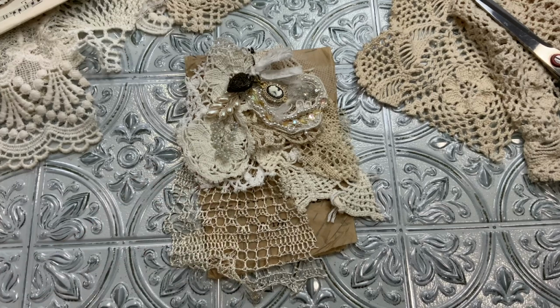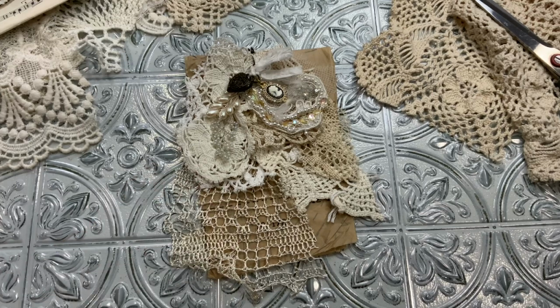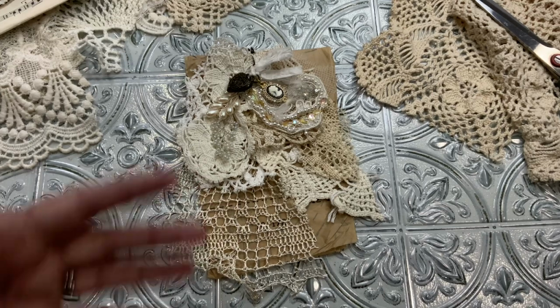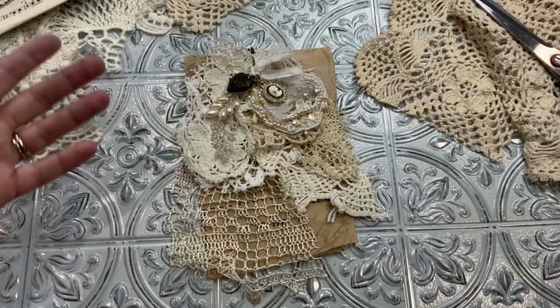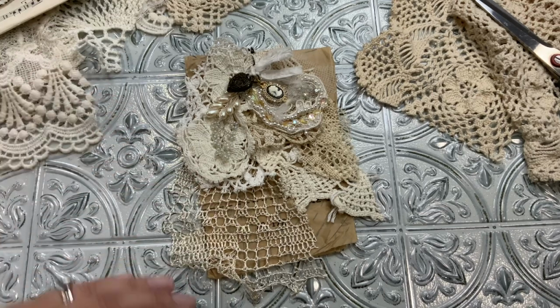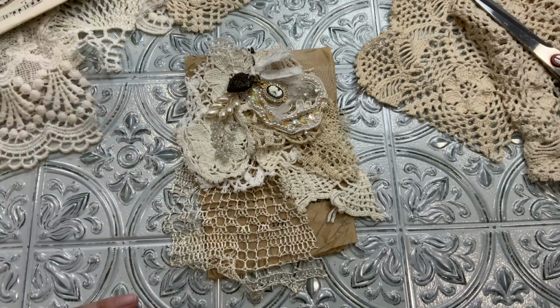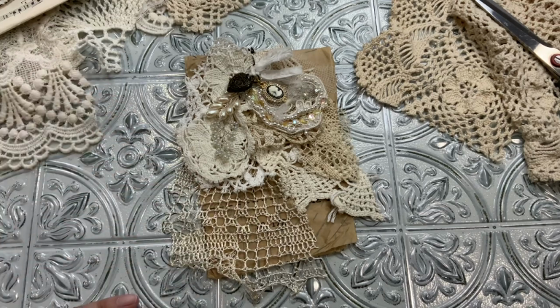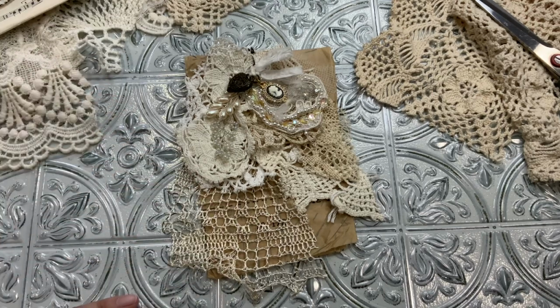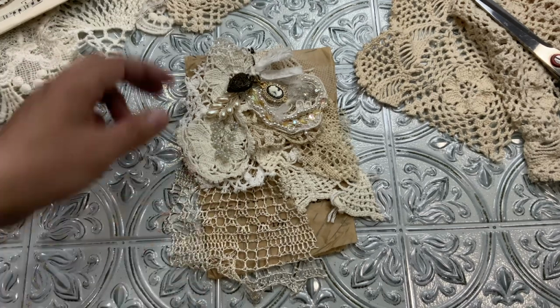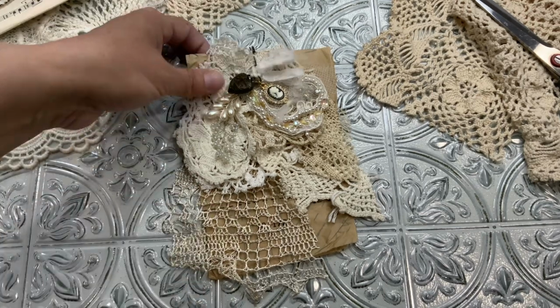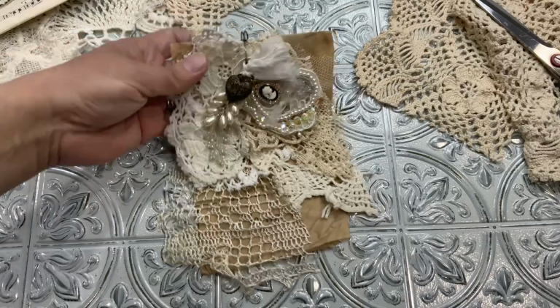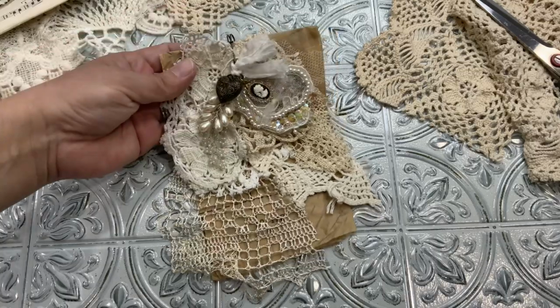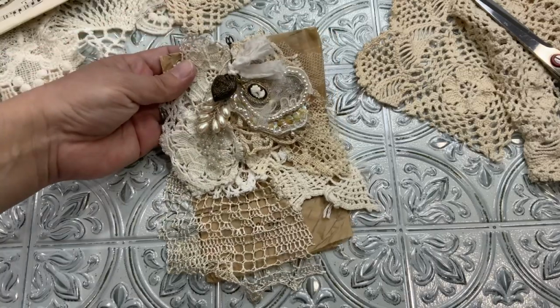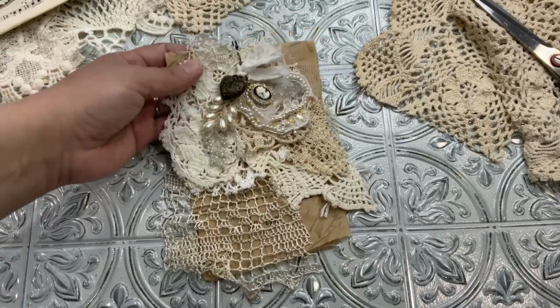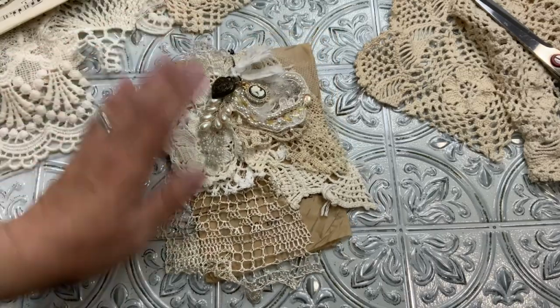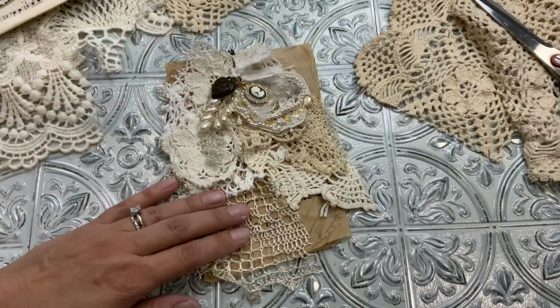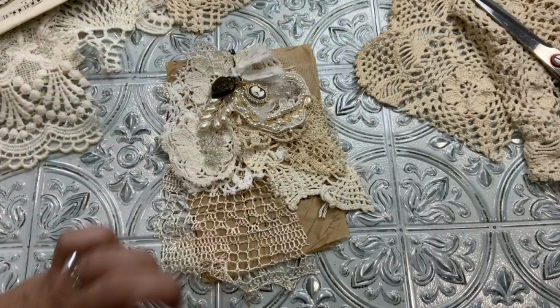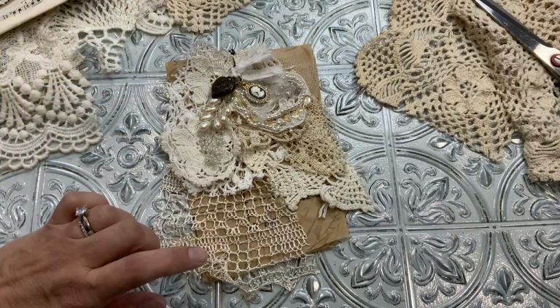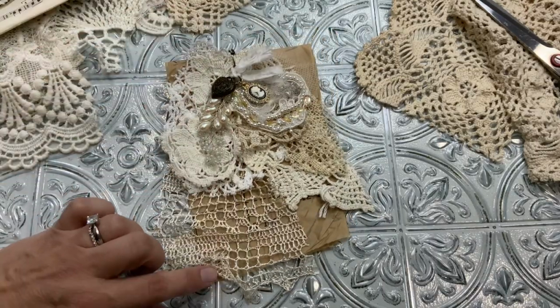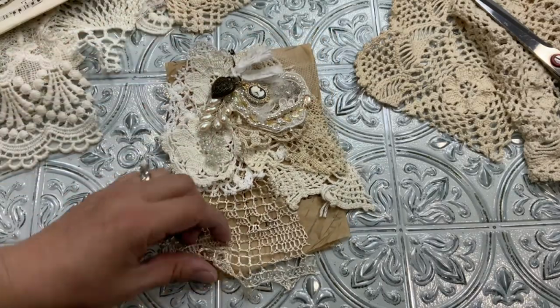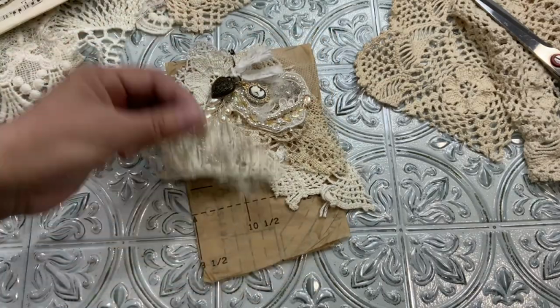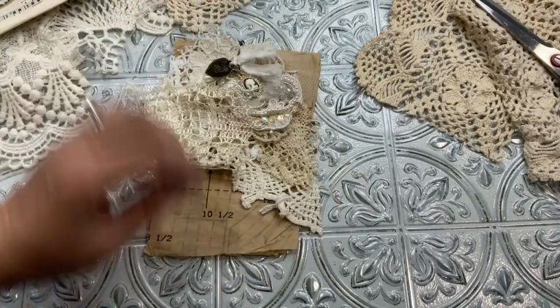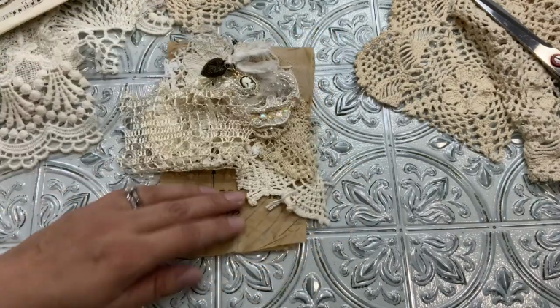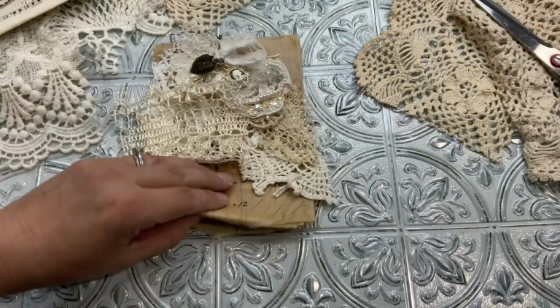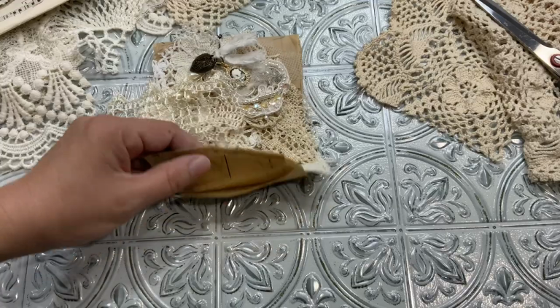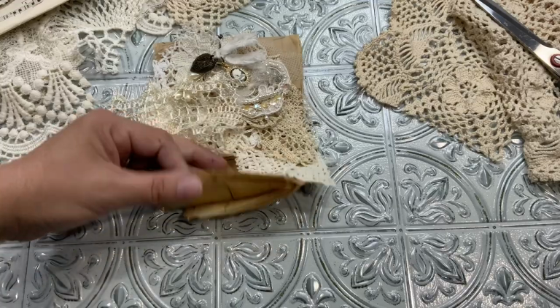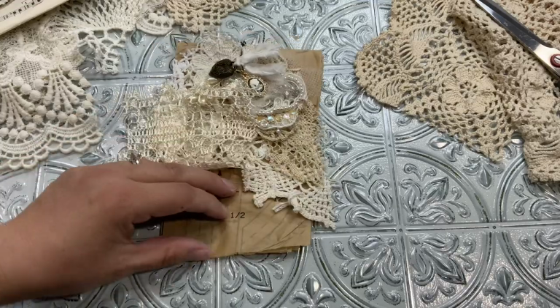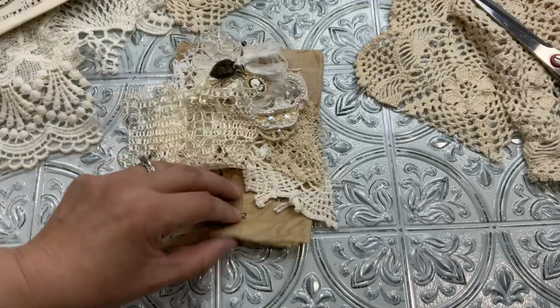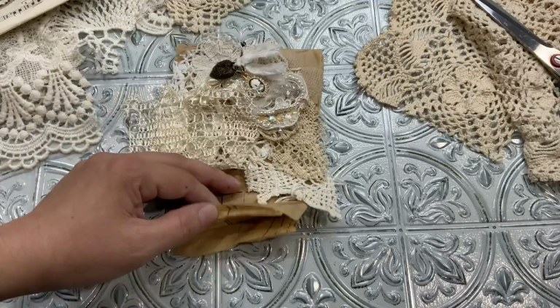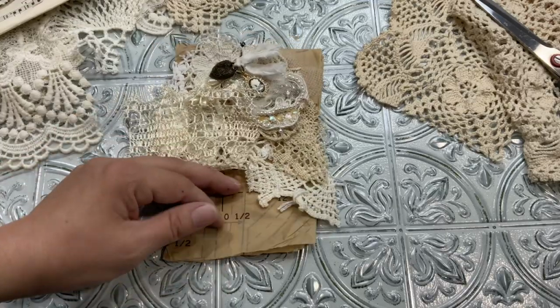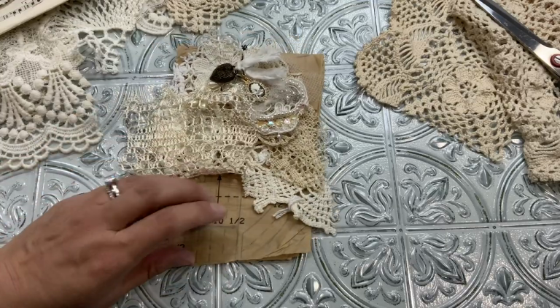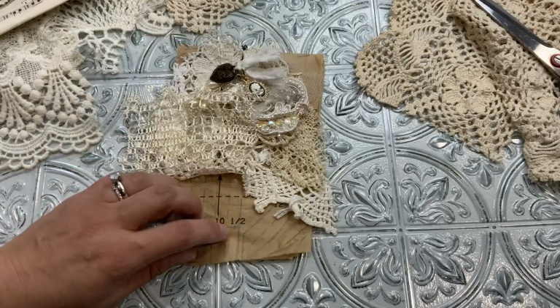I thought, you know, if I love it that much, that might be a good idea. So what I want to do in this video is do one with you similar to the one Tammy made.